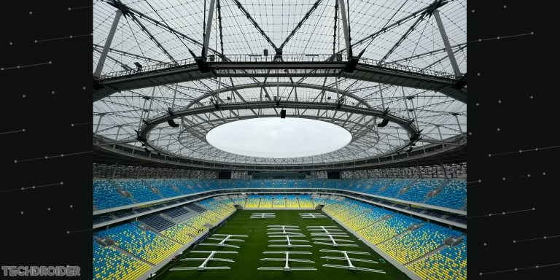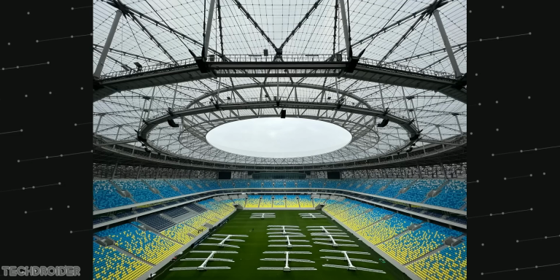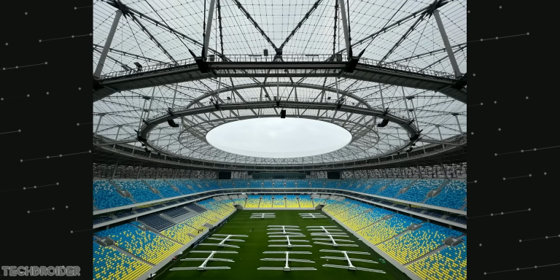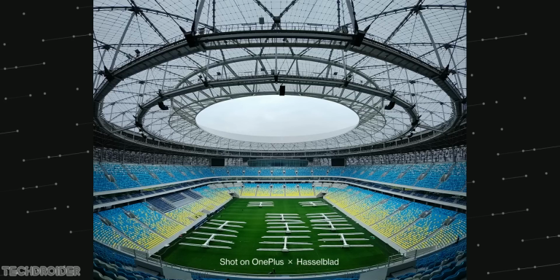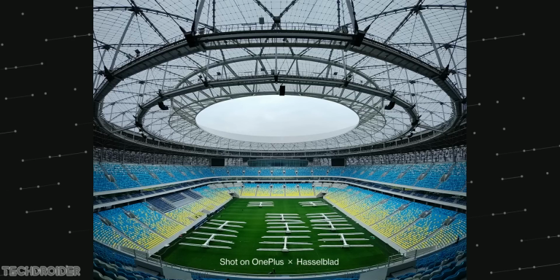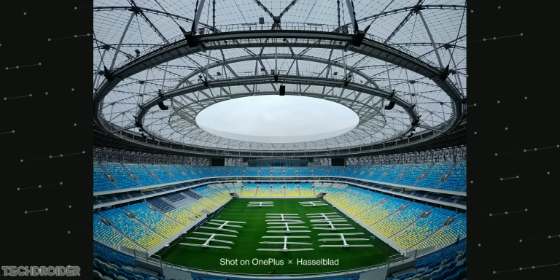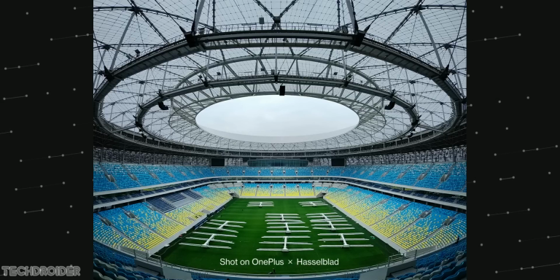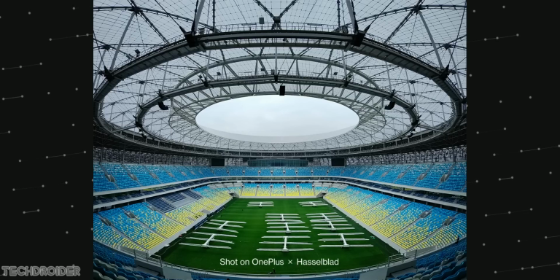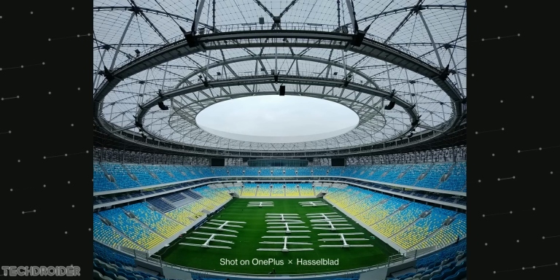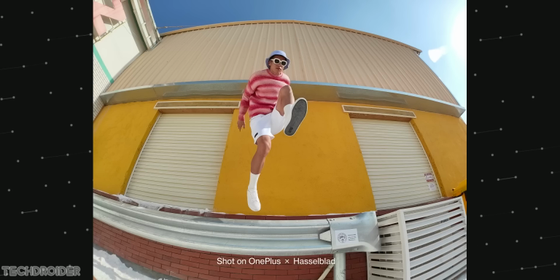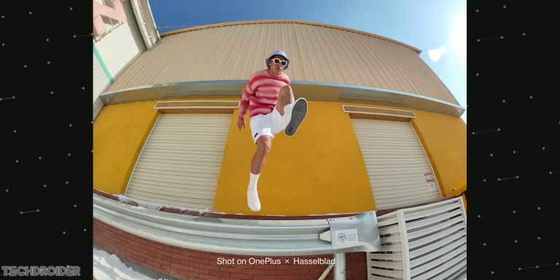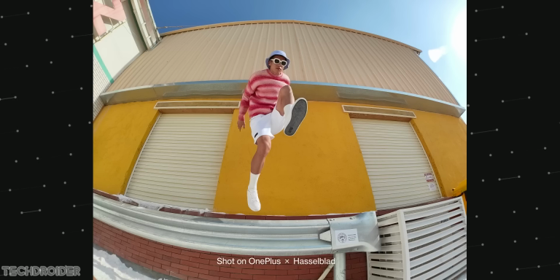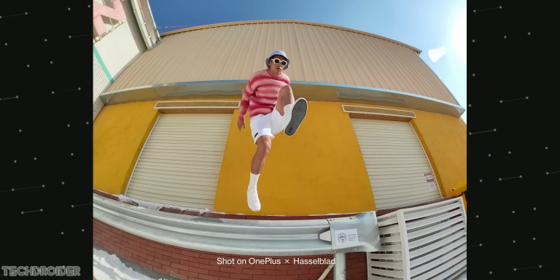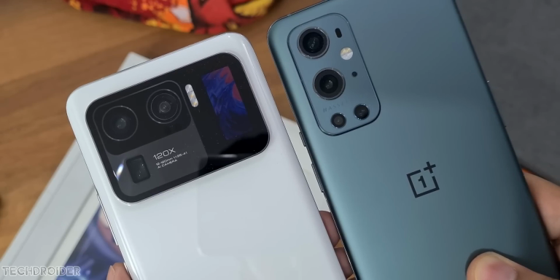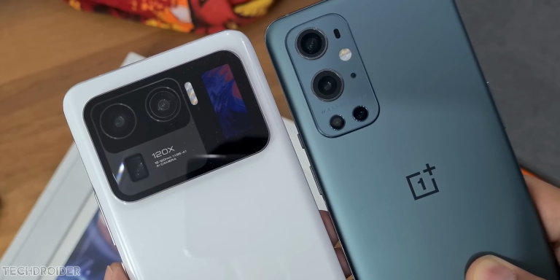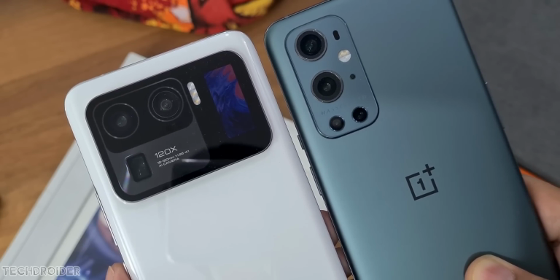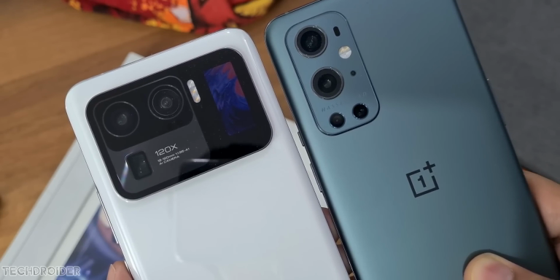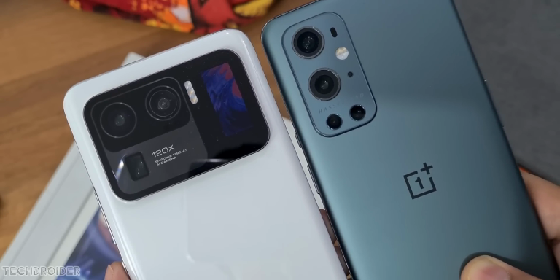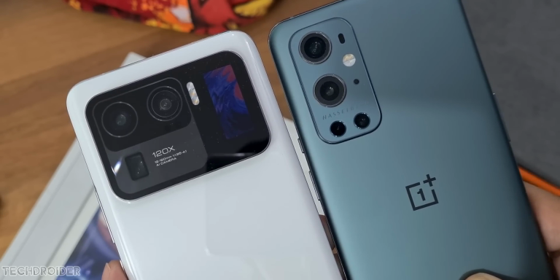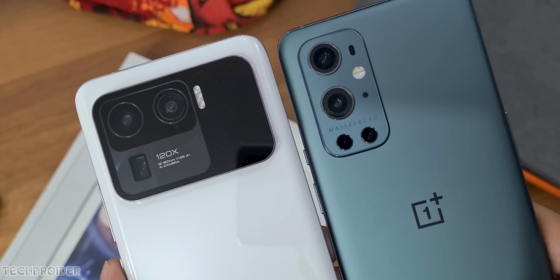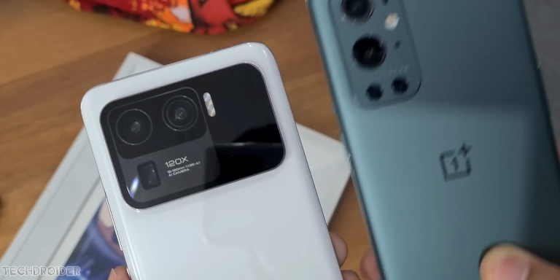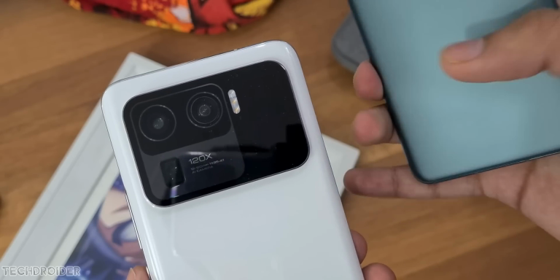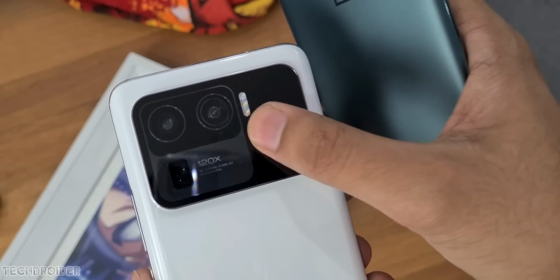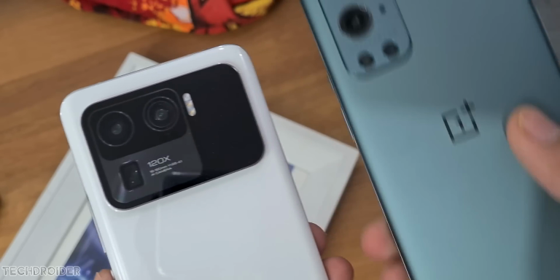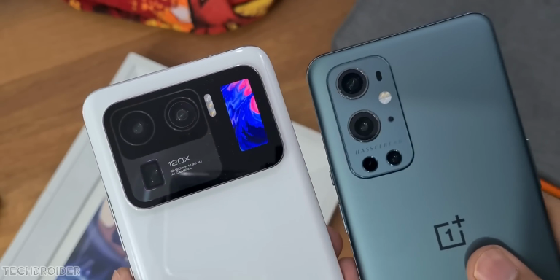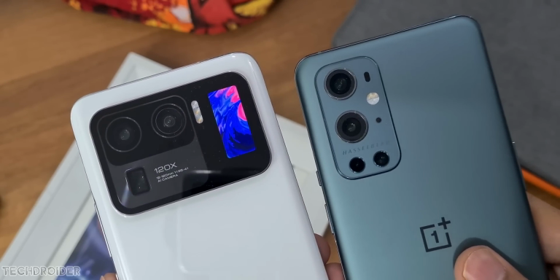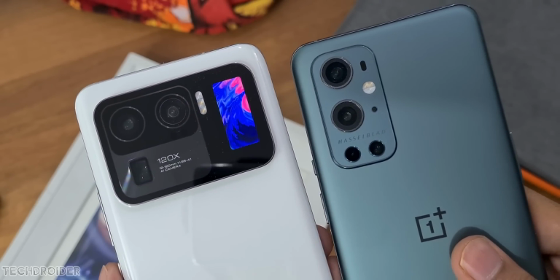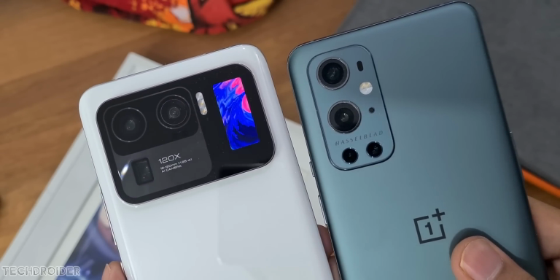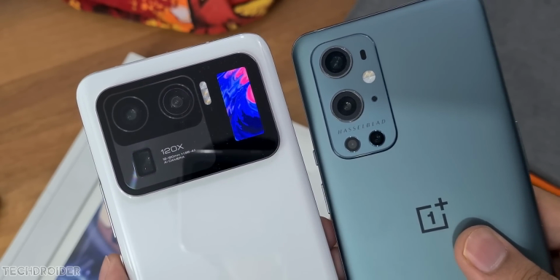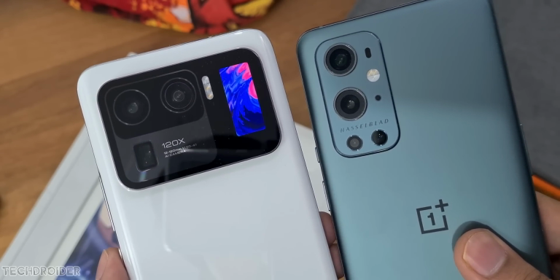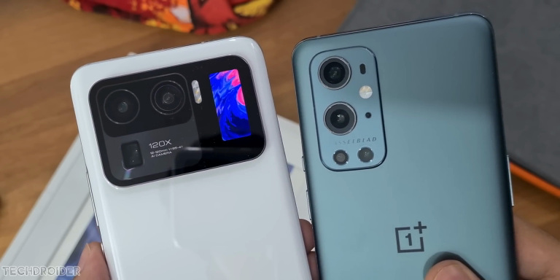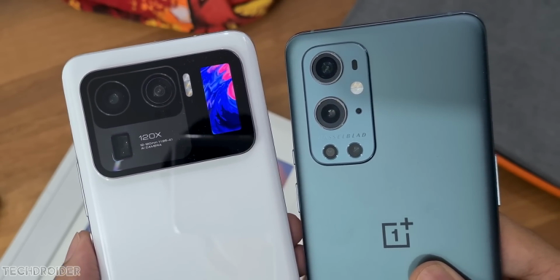There's also a fisheye mode and cinematic pro movie mode. The sad part is they are using the same telephoto lens, which is quite shocking because Xiaomi and Samsung are all moving to periscope, and OnePlus is stuck with the same 3.3x telephoto zoom.